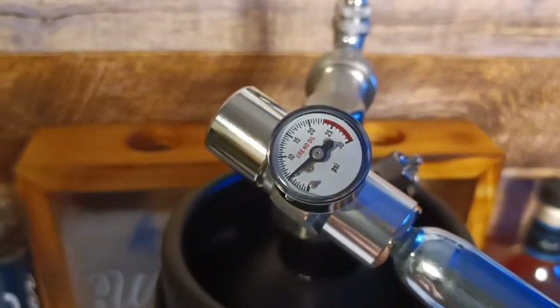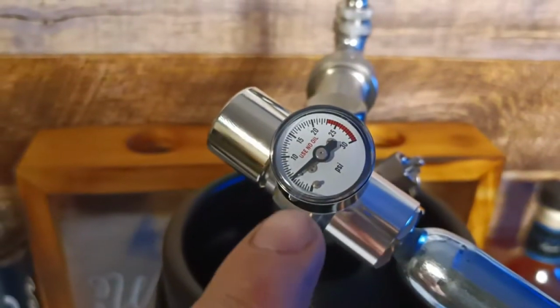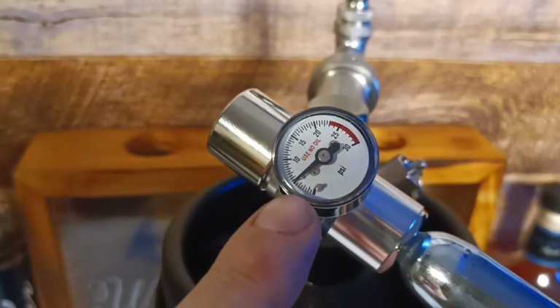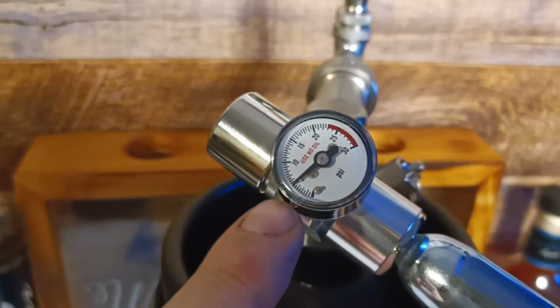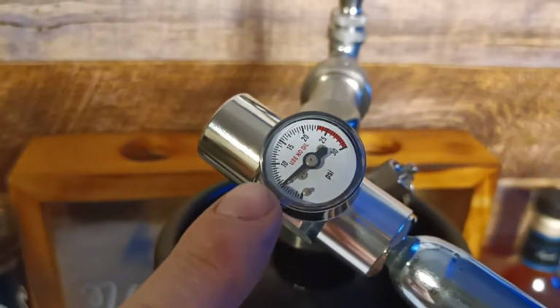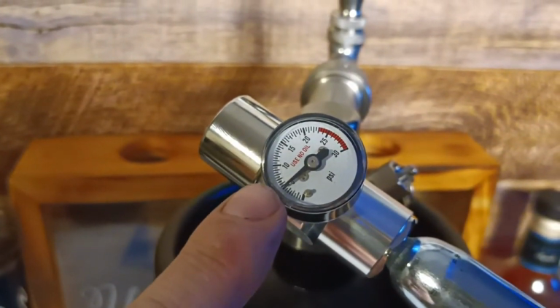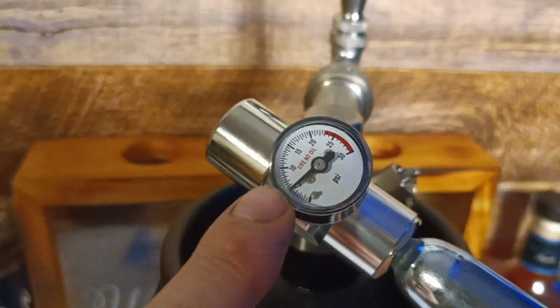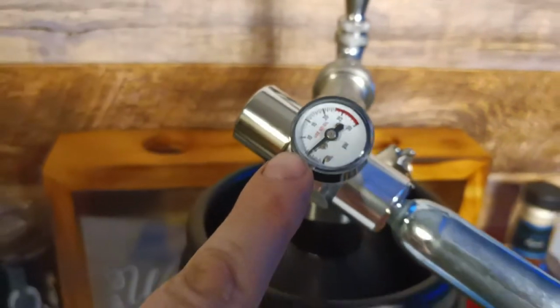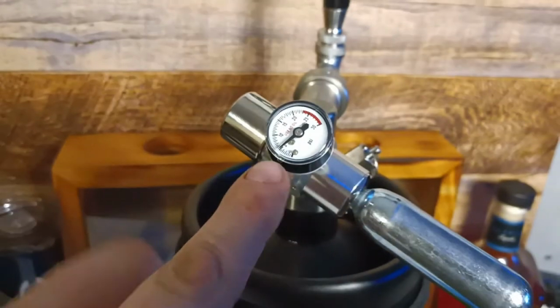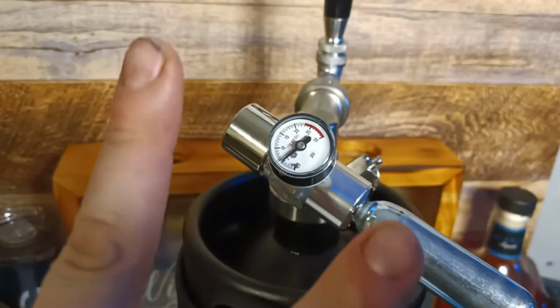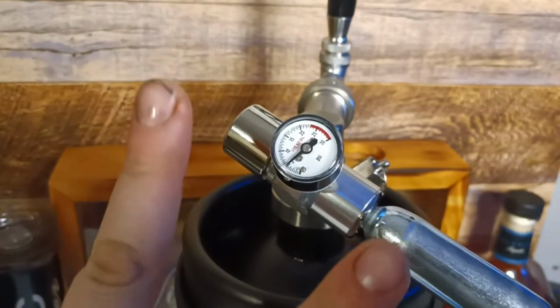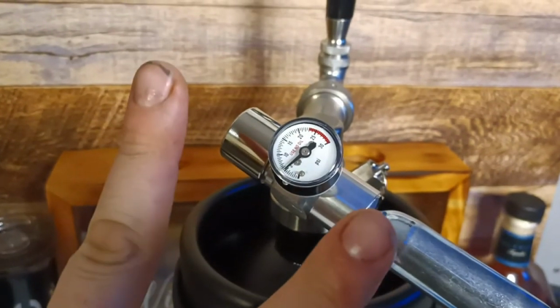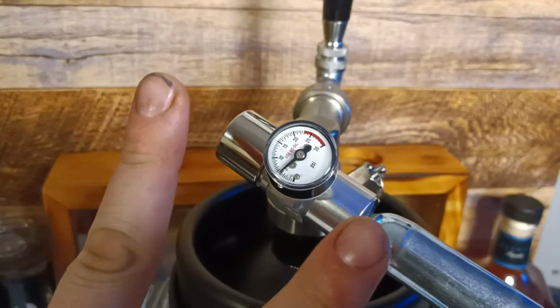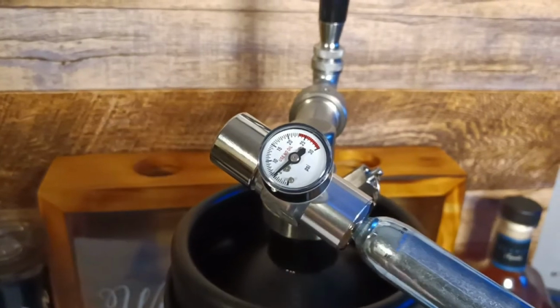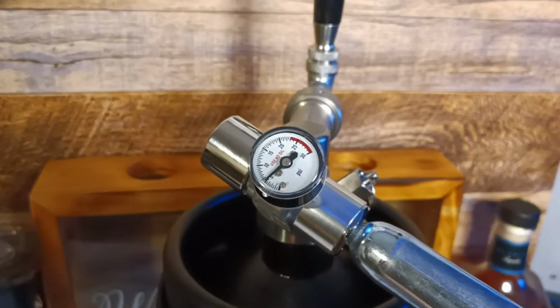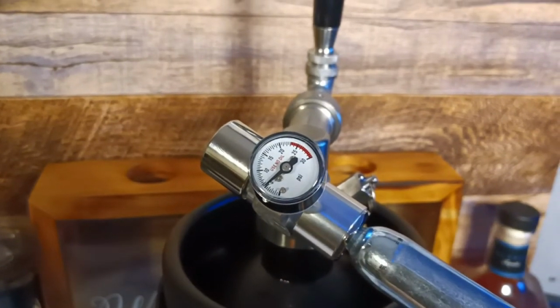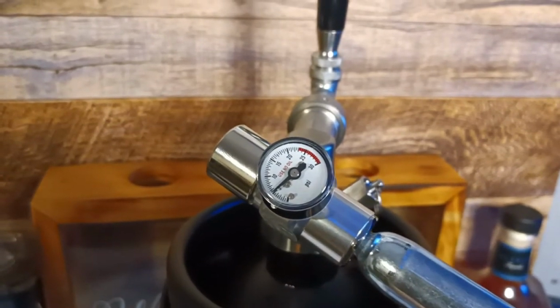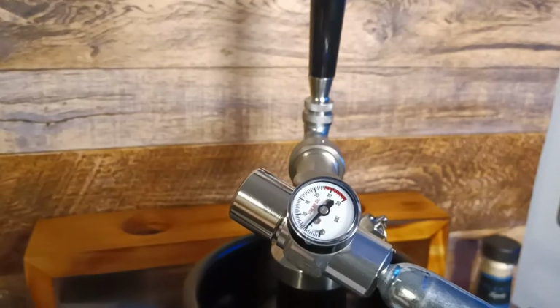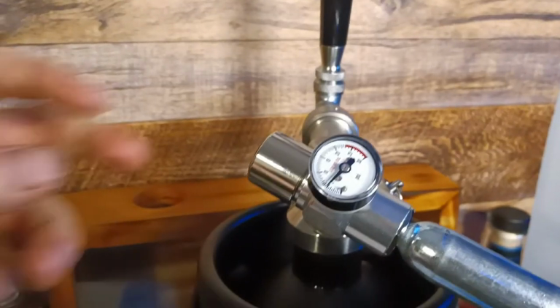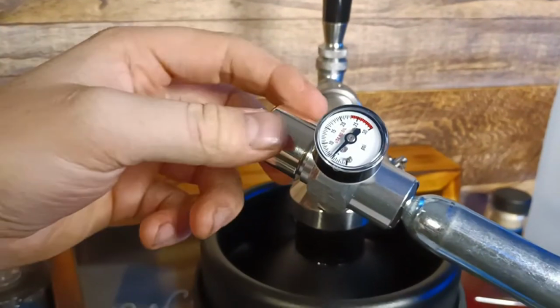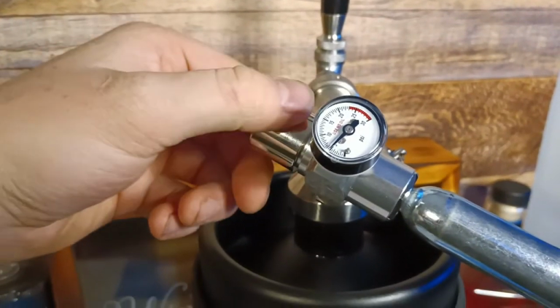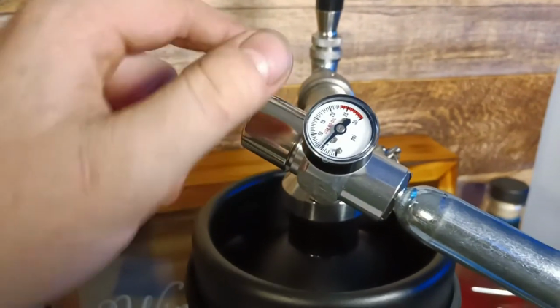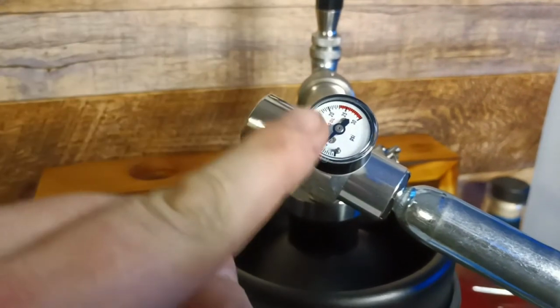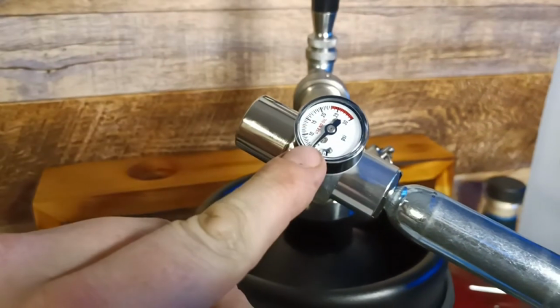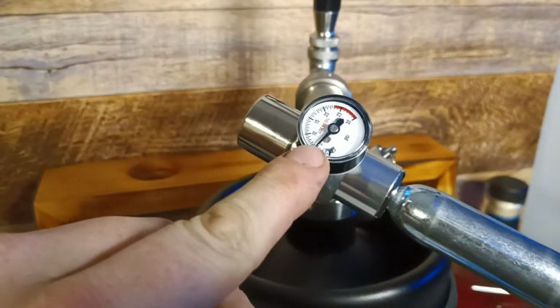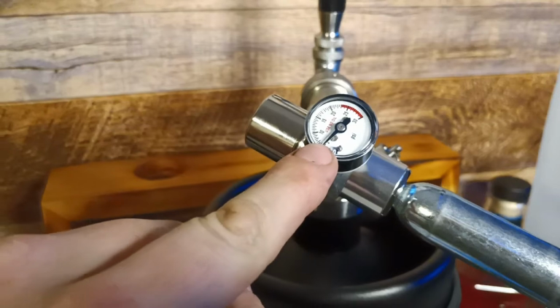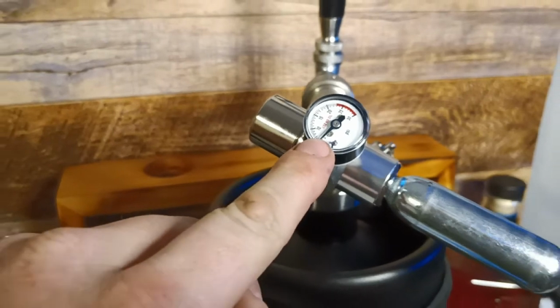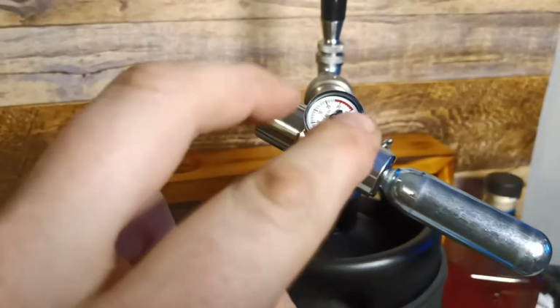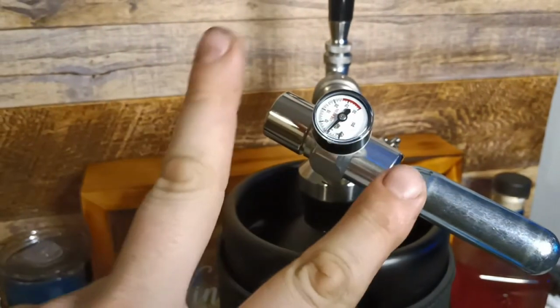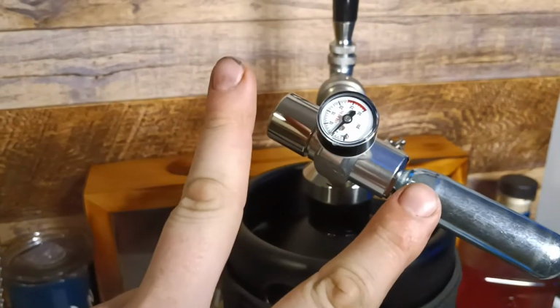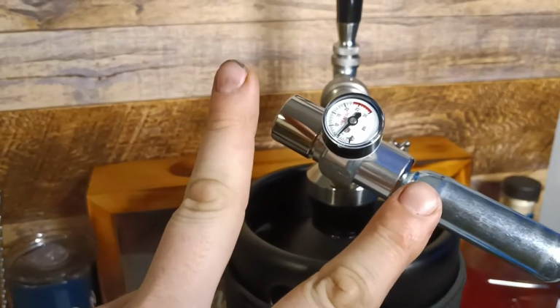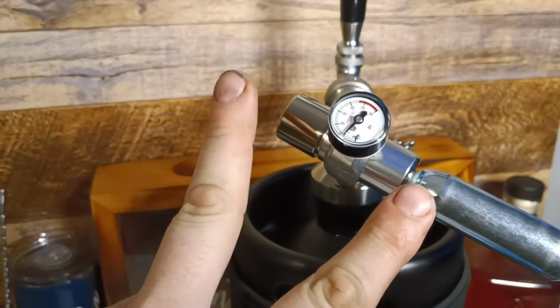Now open your valve and allow it to get to 5 psi — 2 seconds only. Then release the pressure and recharge to 5 psi for 2 minutes only.